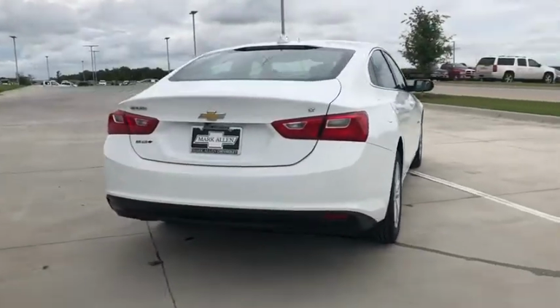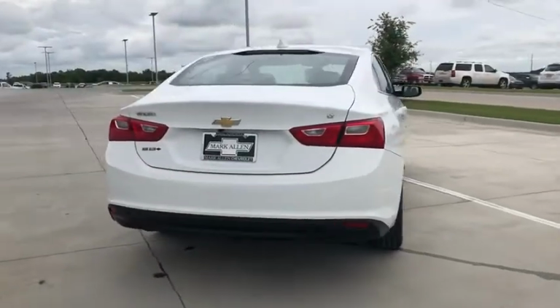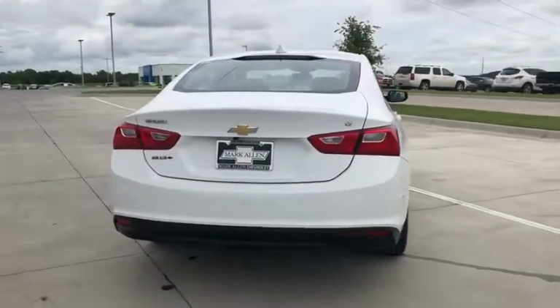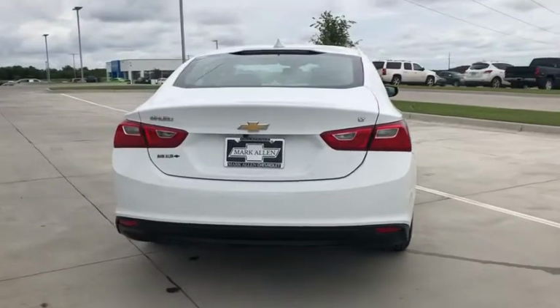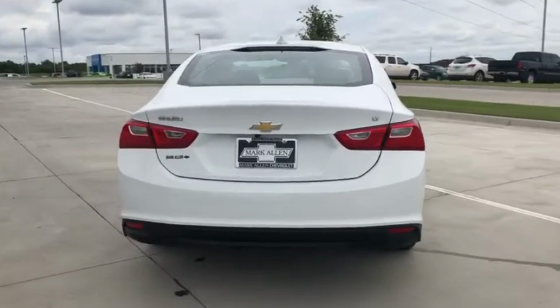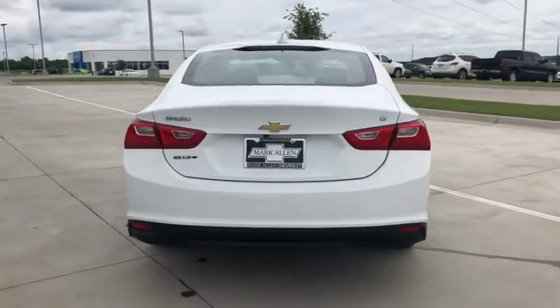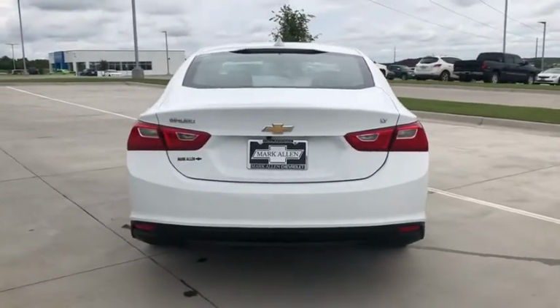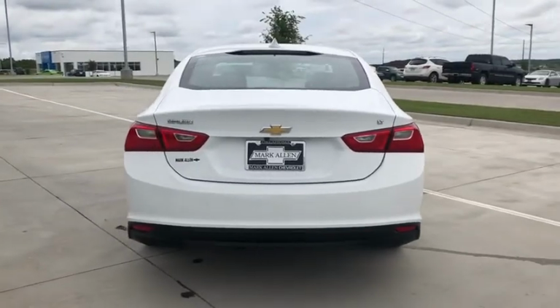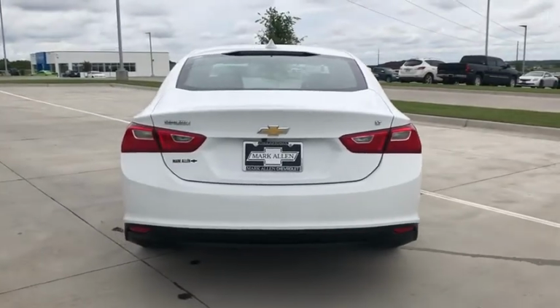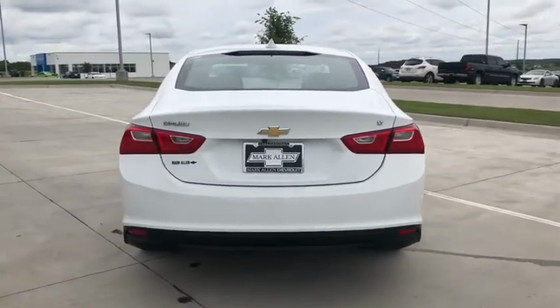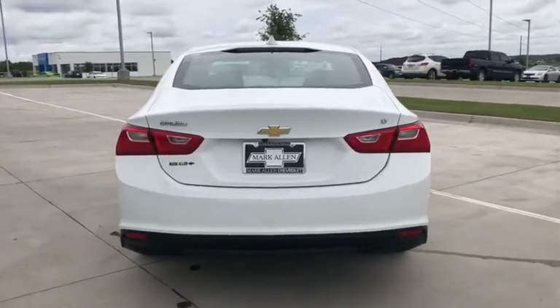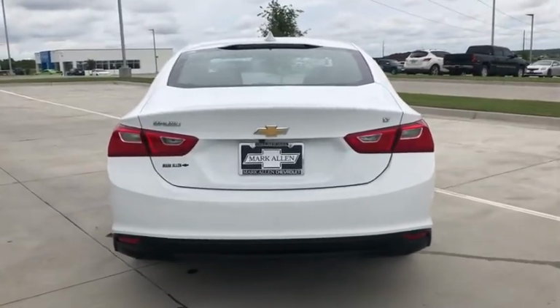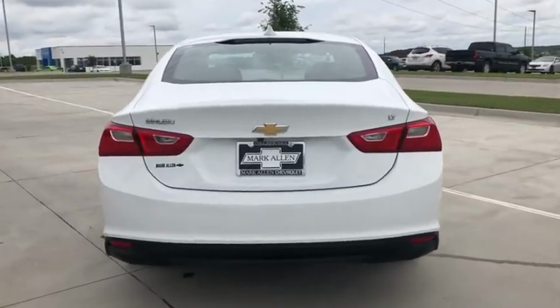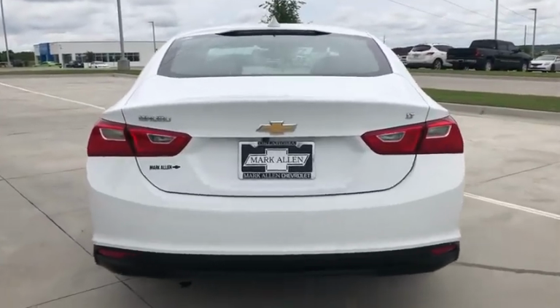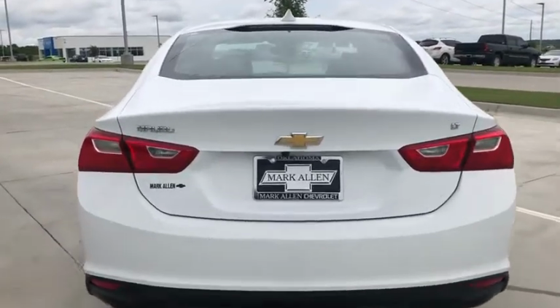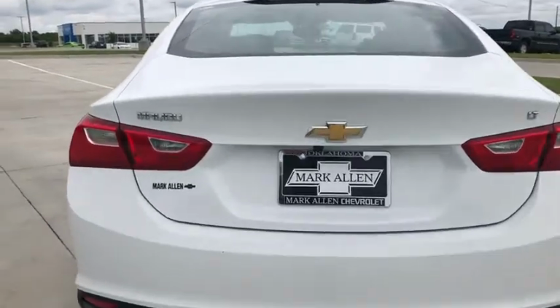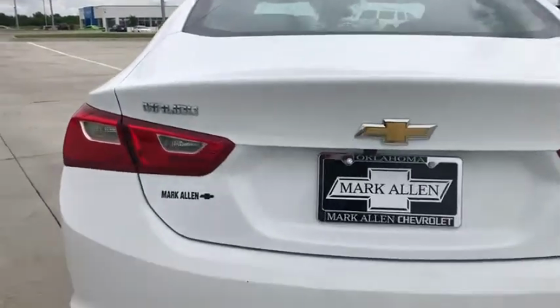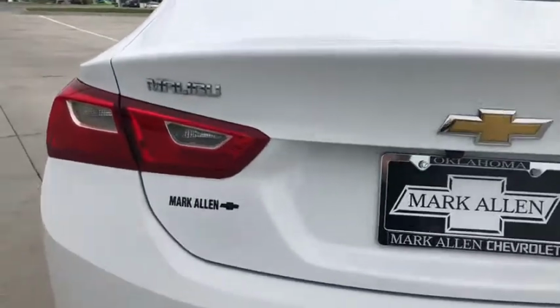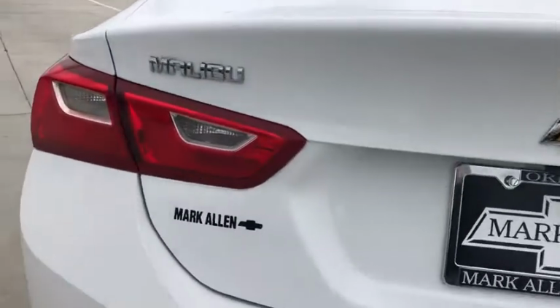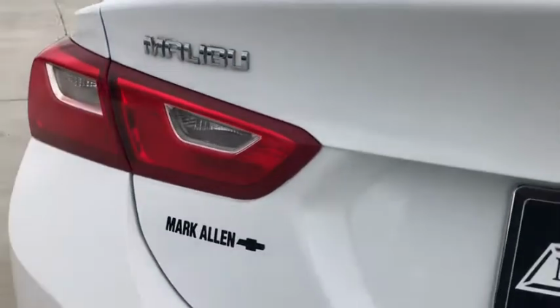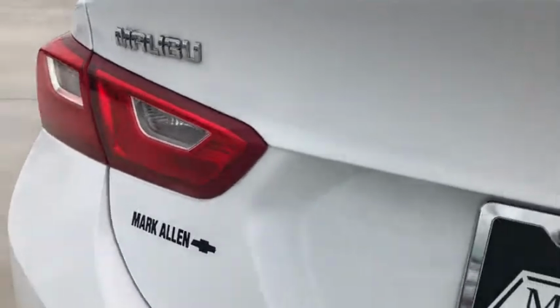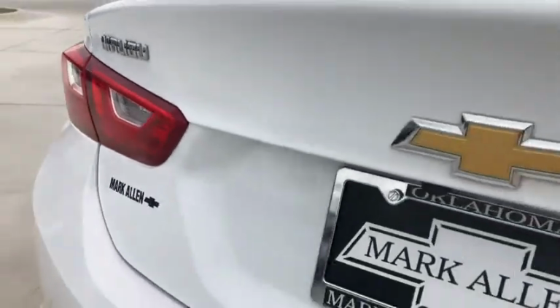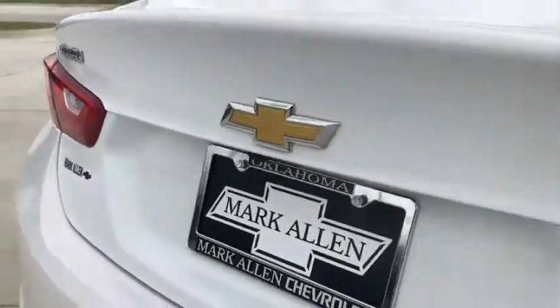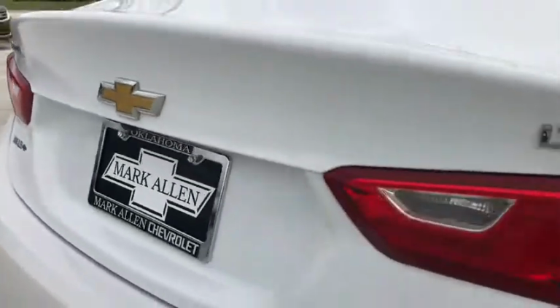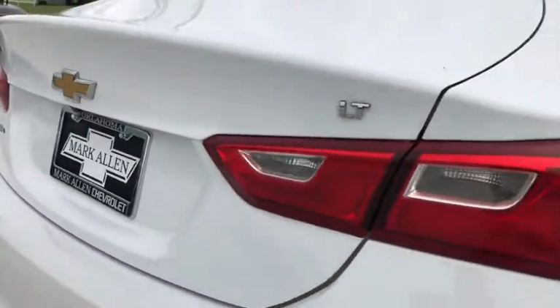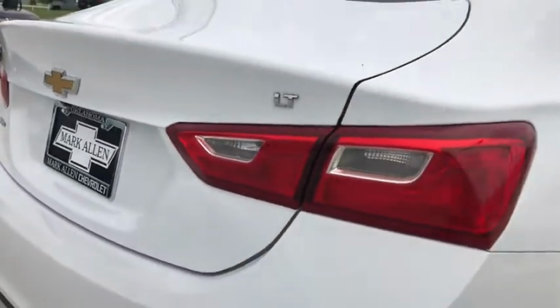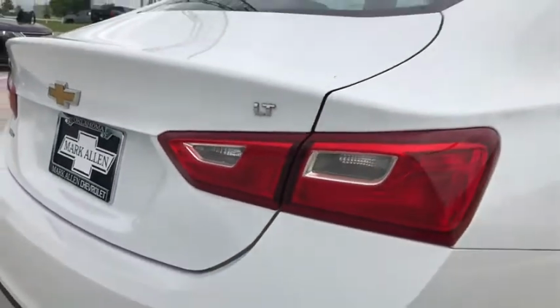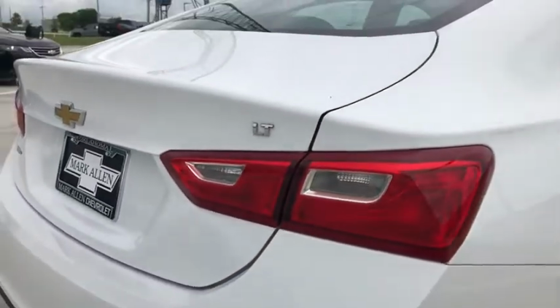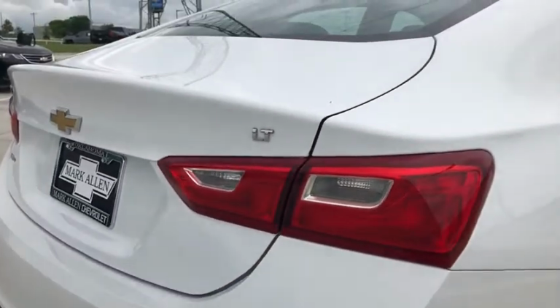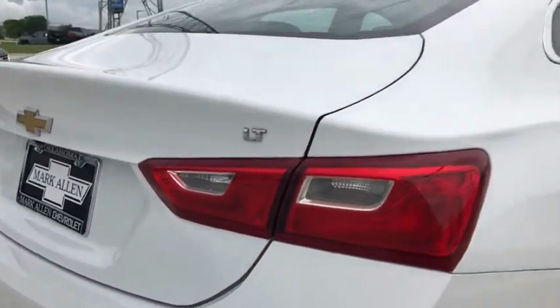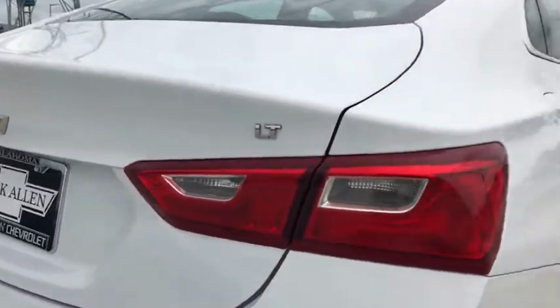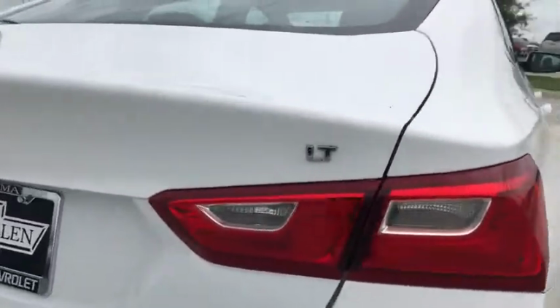Traction control, dual airbags, alloy wheels, power steering, four-wheel disc brakes, floor mats, center armrest, trip computer, rear window defroster.